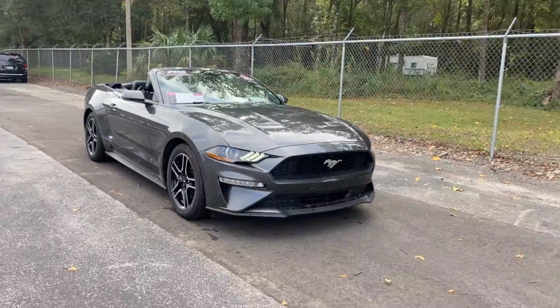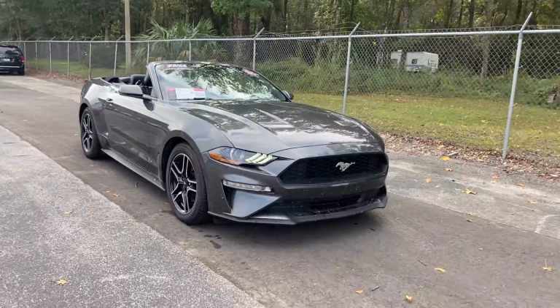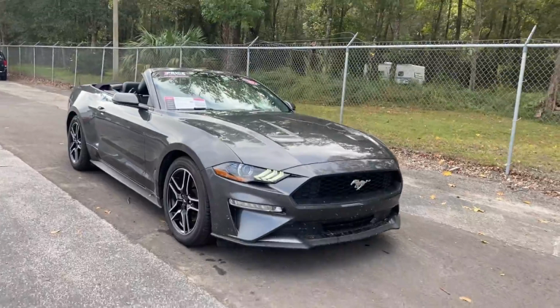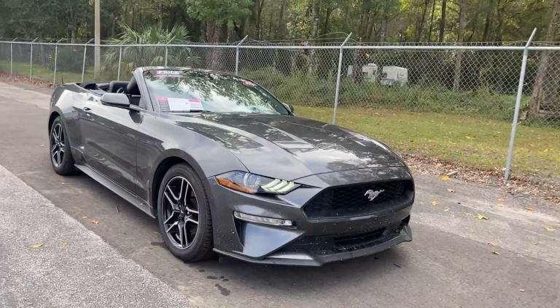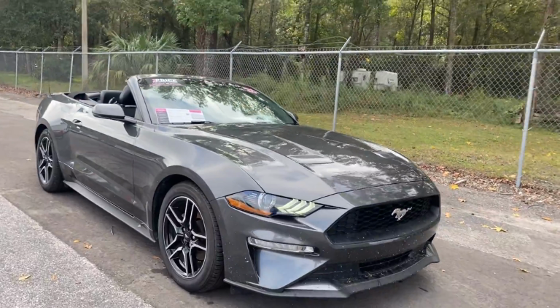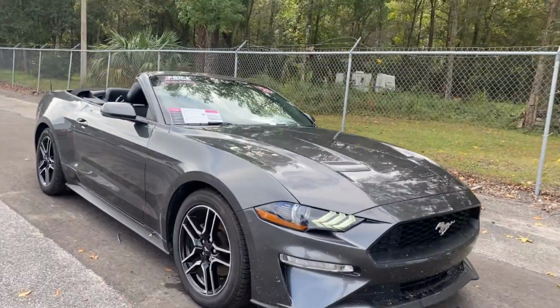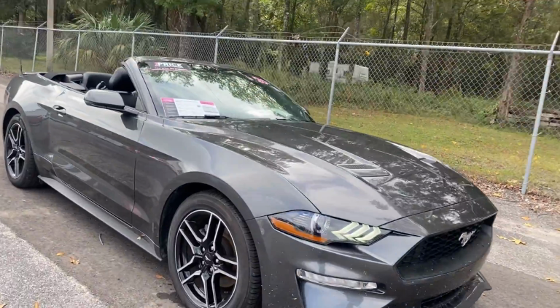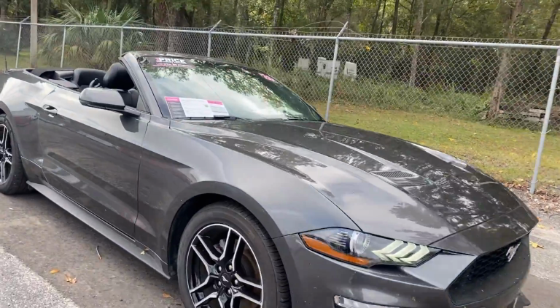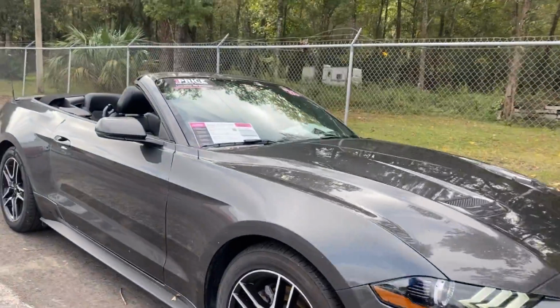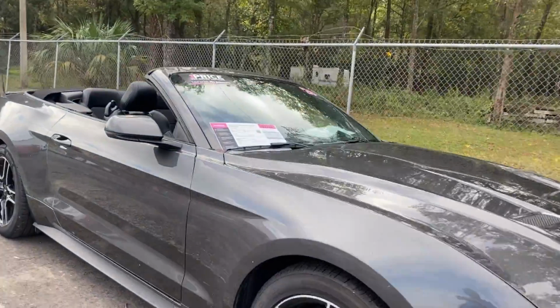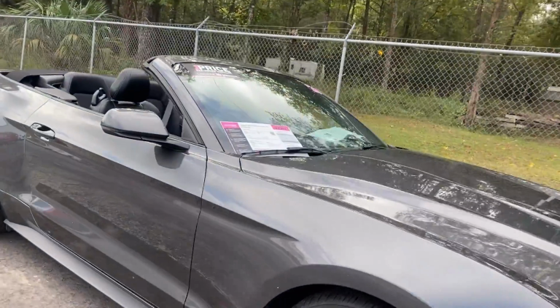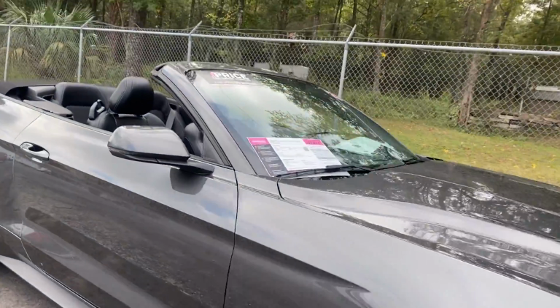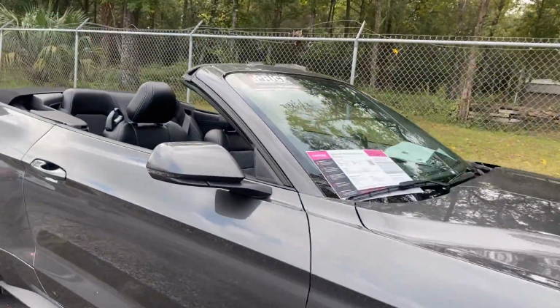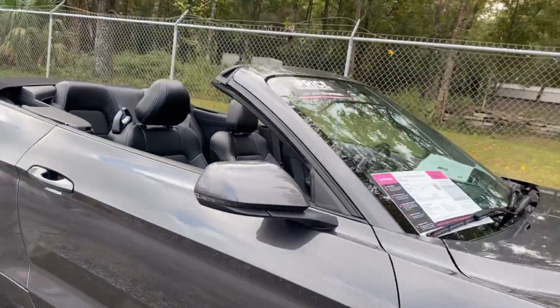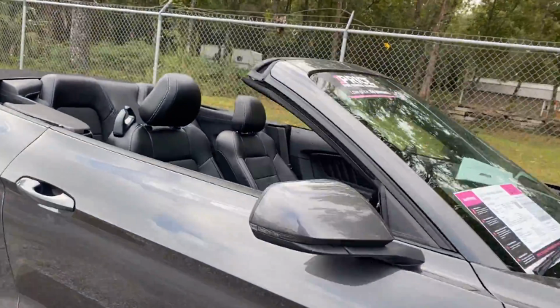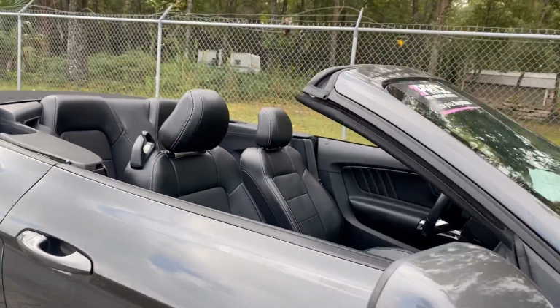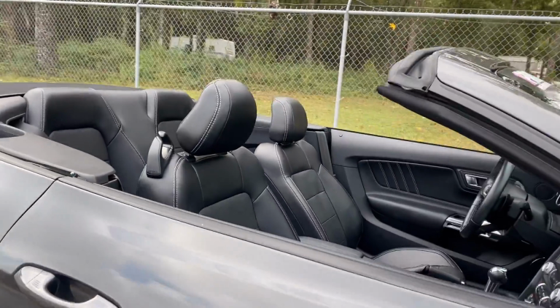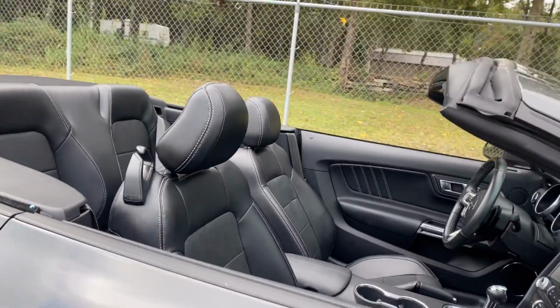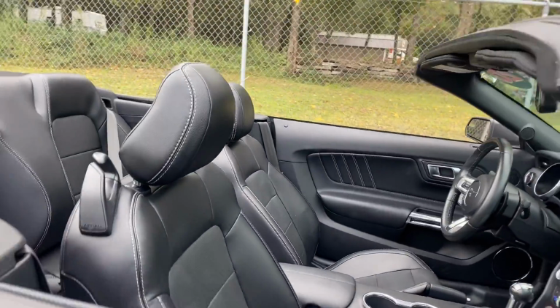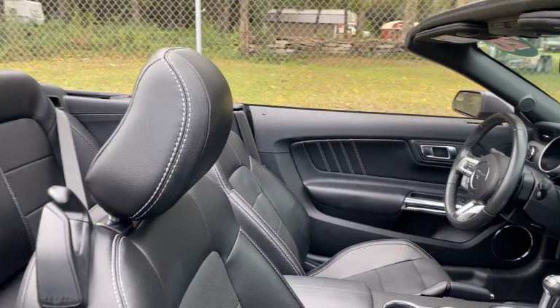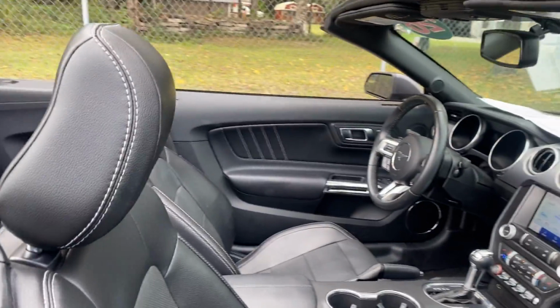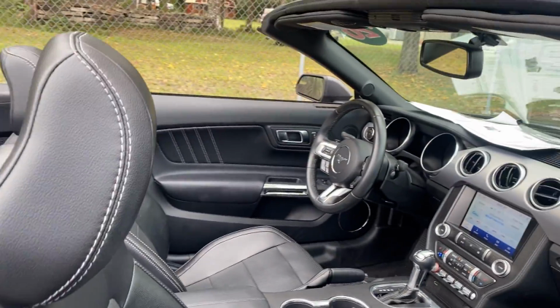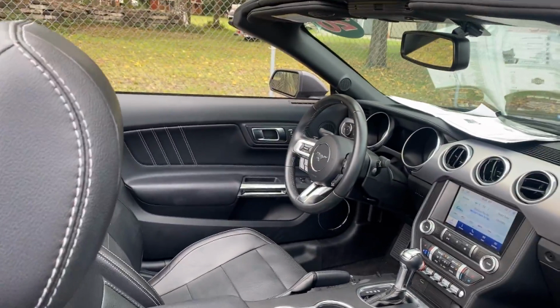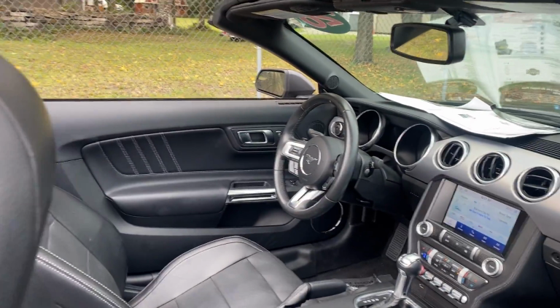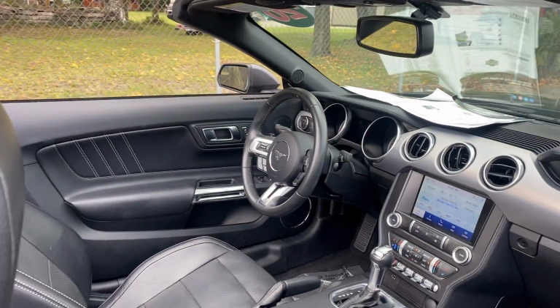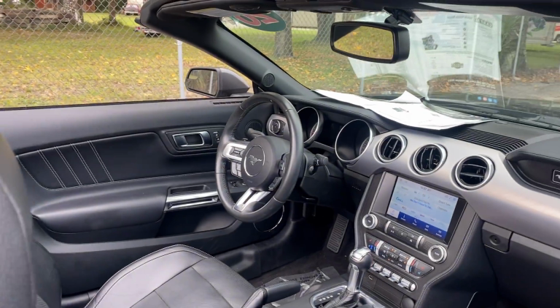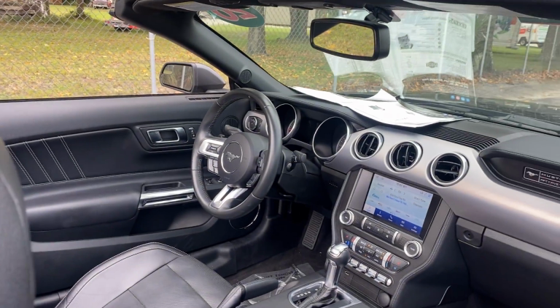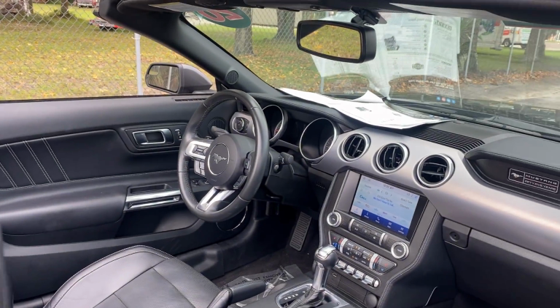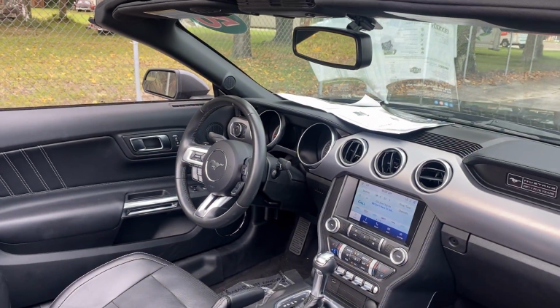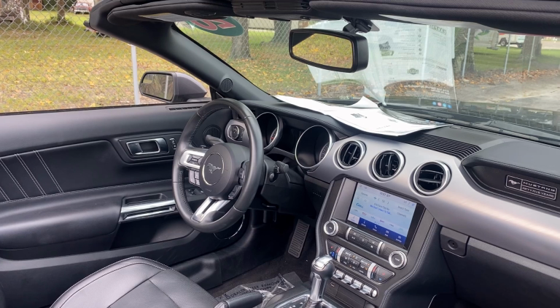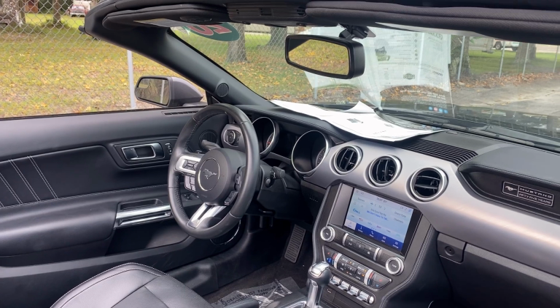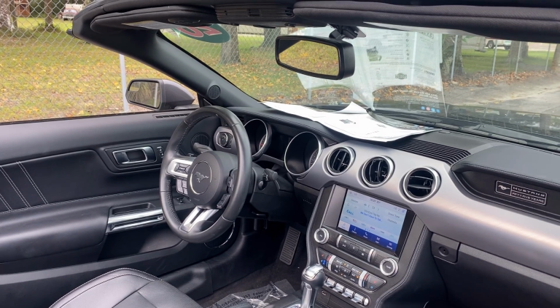This is the 2020 Mustang Convertible, premium package, gray over black leather interior, powered driver's seat, power windows, locks, and heated power mirrors.